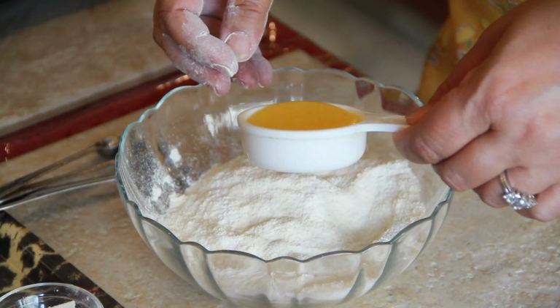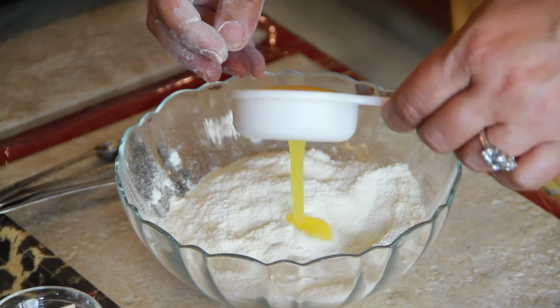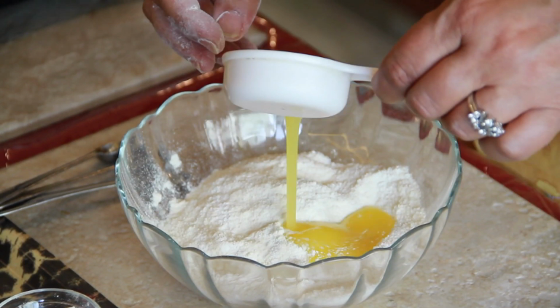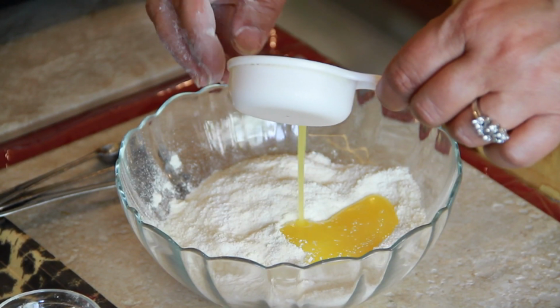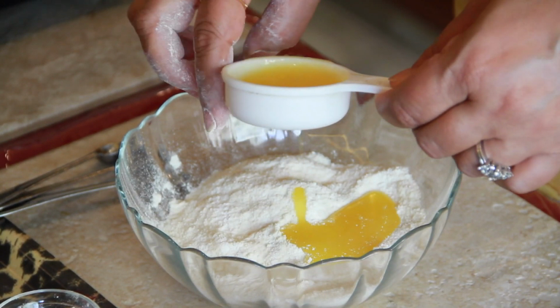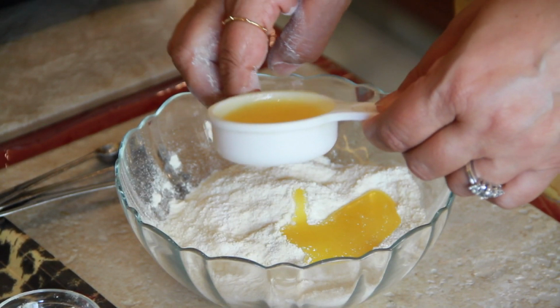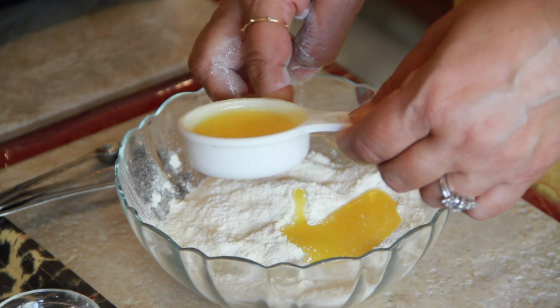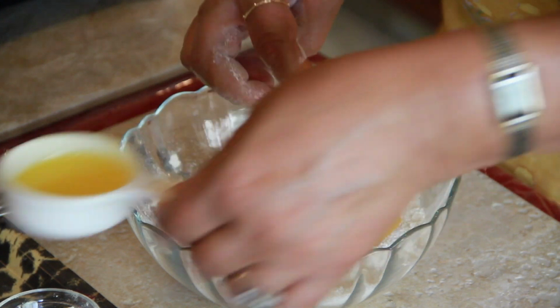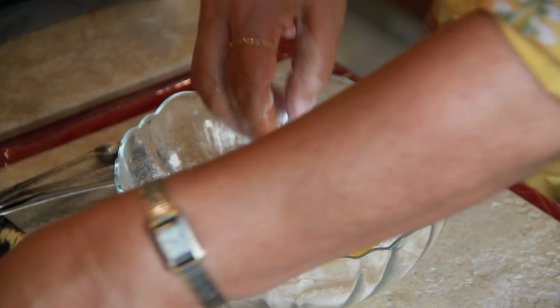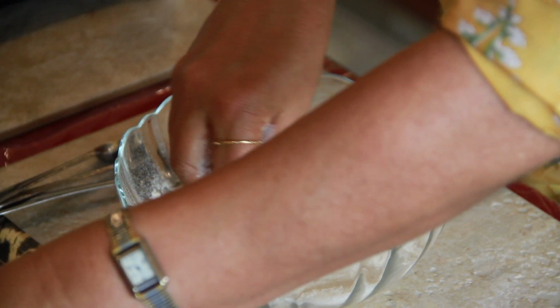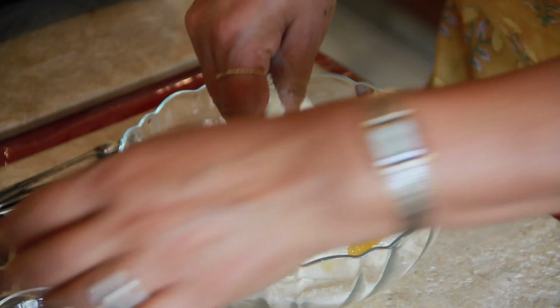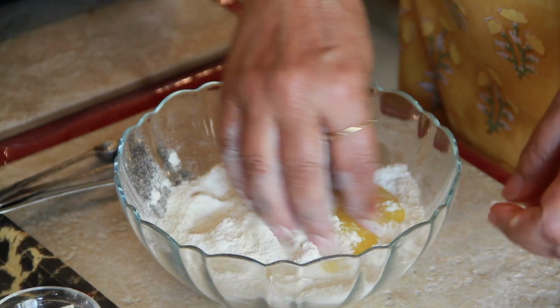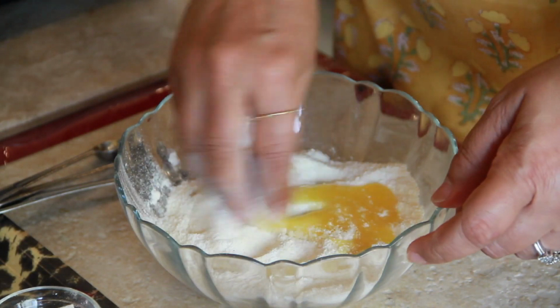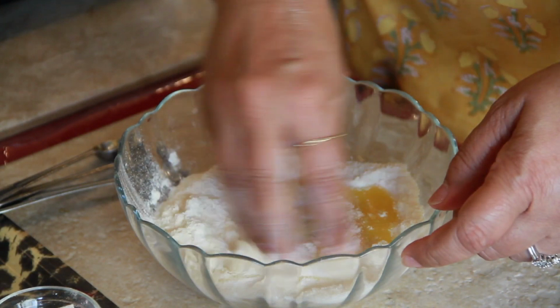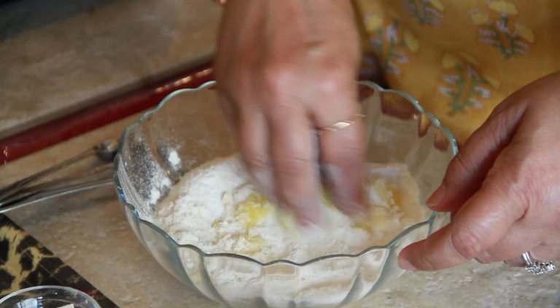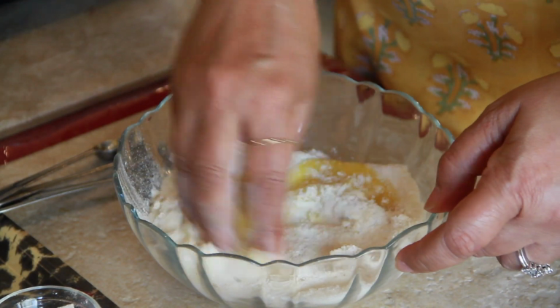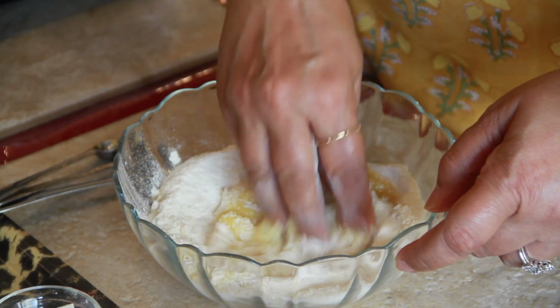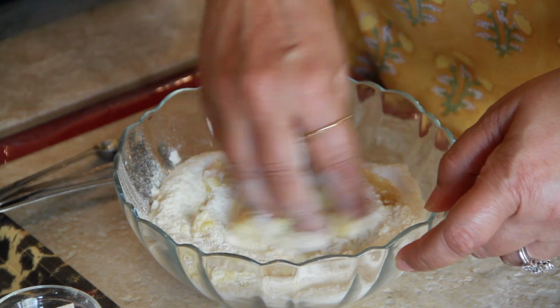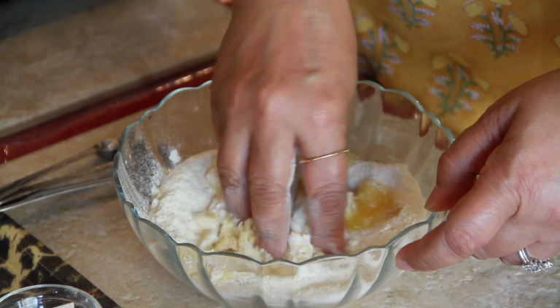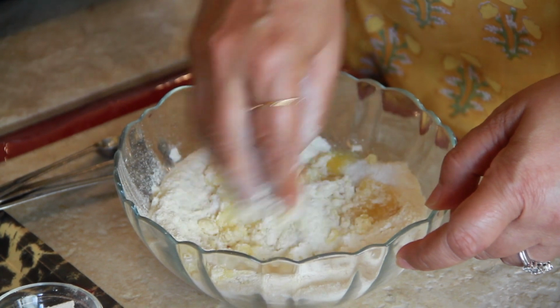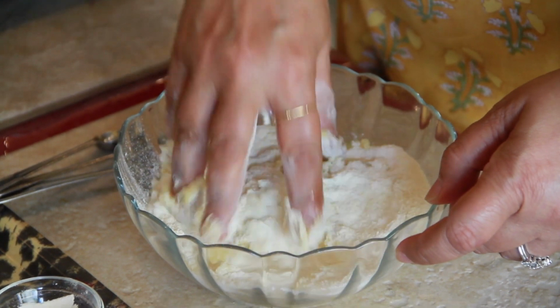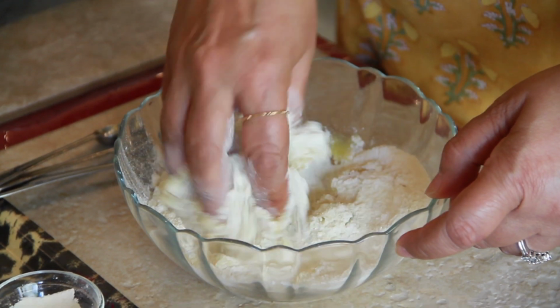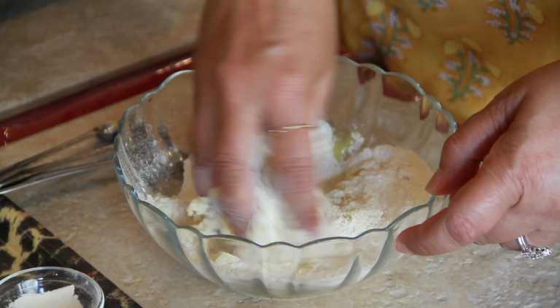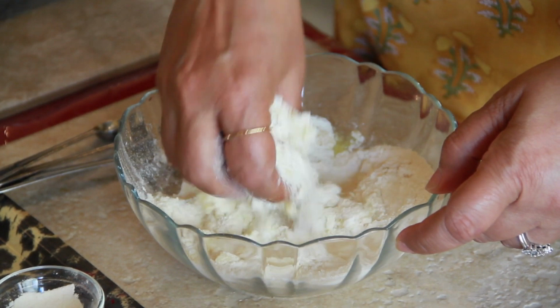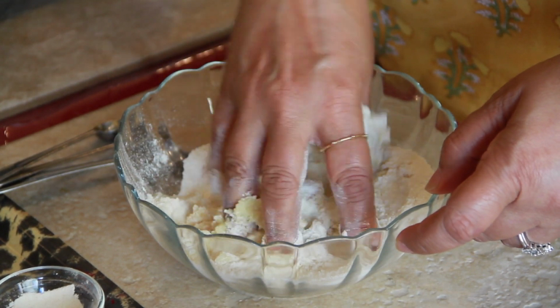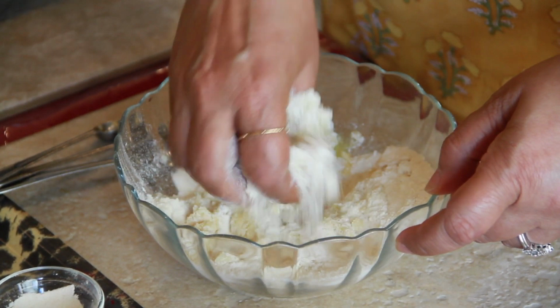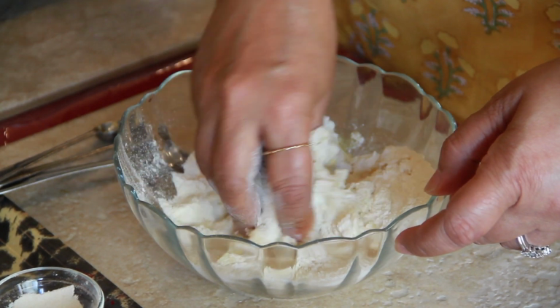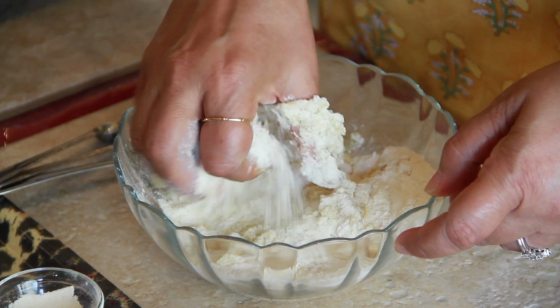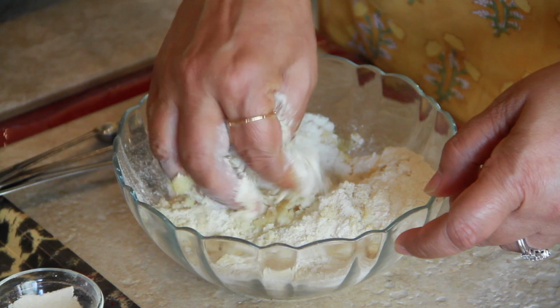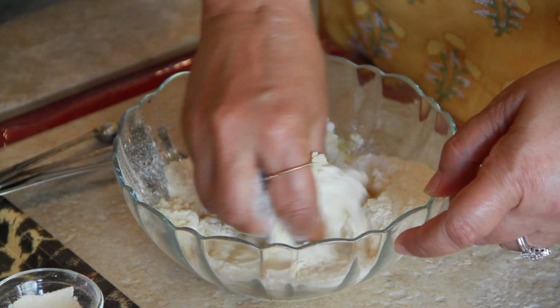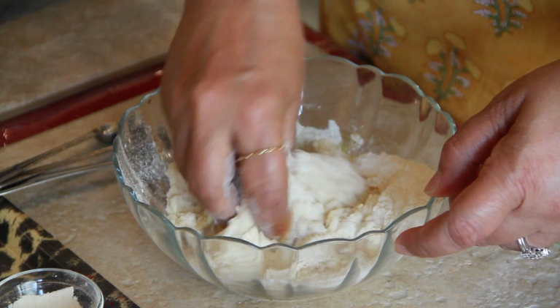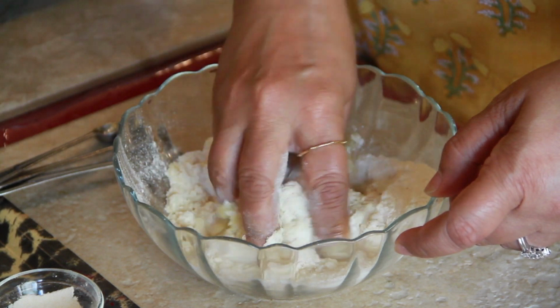Now I am going to take my ghee. I am not going to add the whole amount at the same time but little by little, because sometimes in the hot season the ghee is more runny and we may need a little less, and sometimes in the winters we may need a little more.